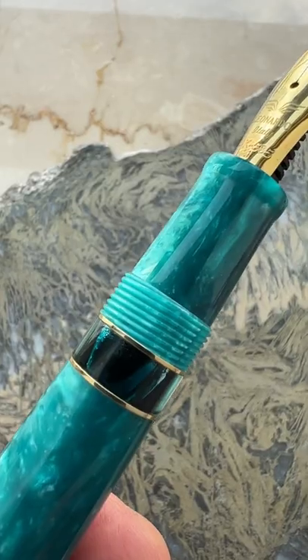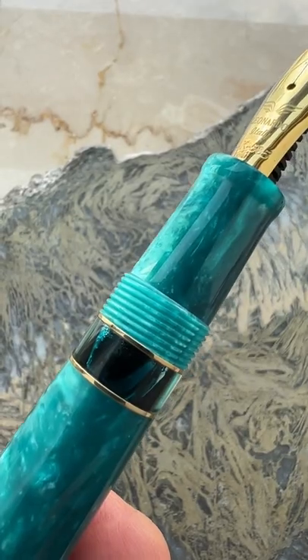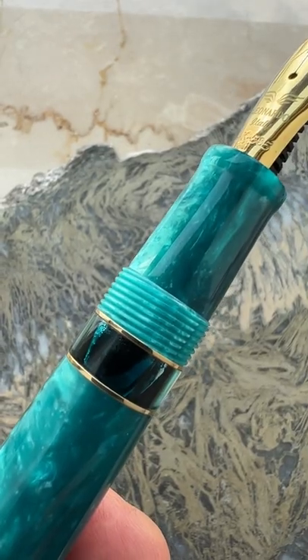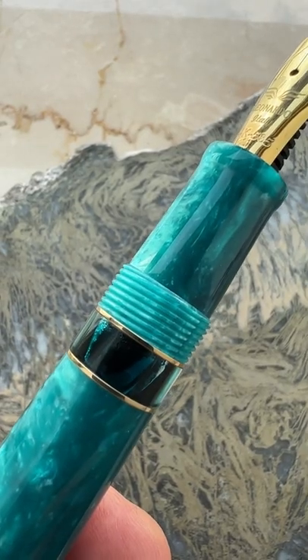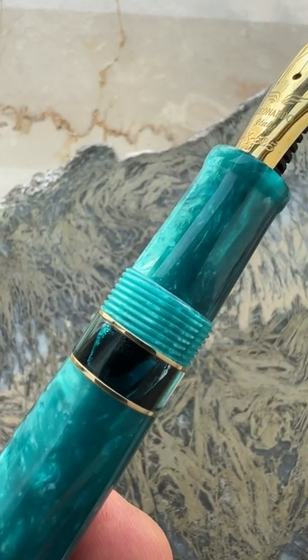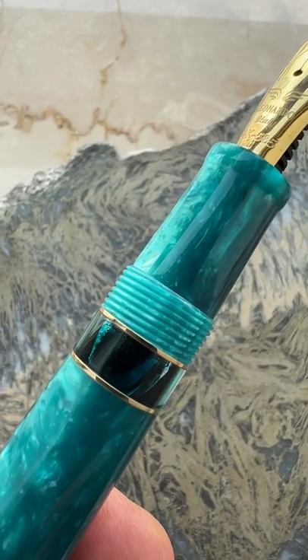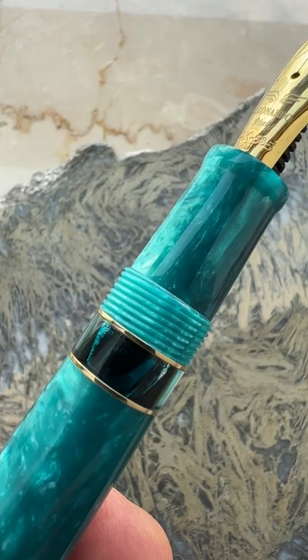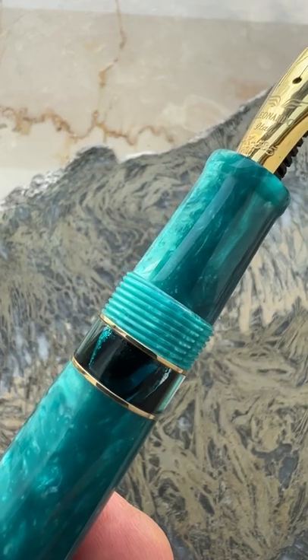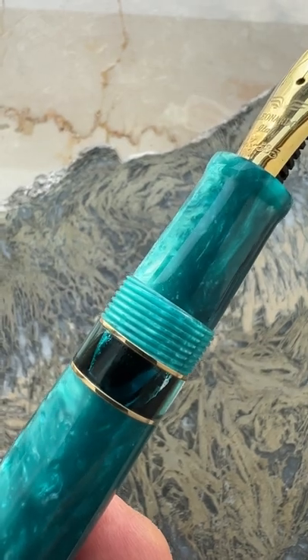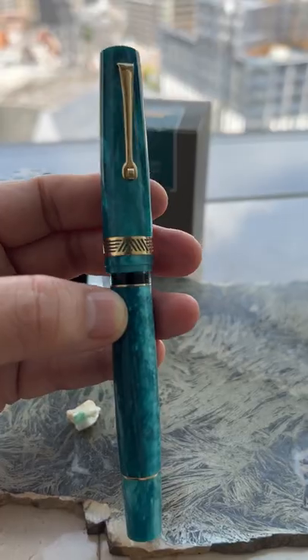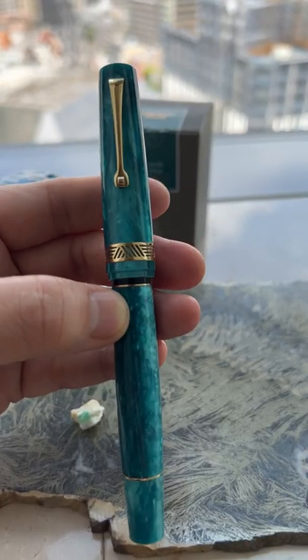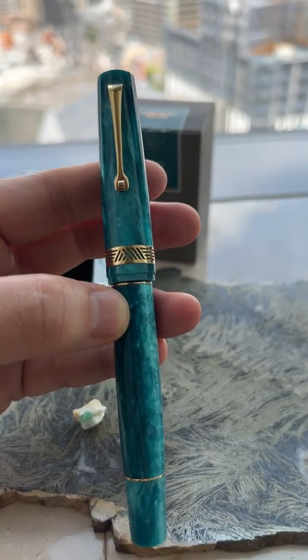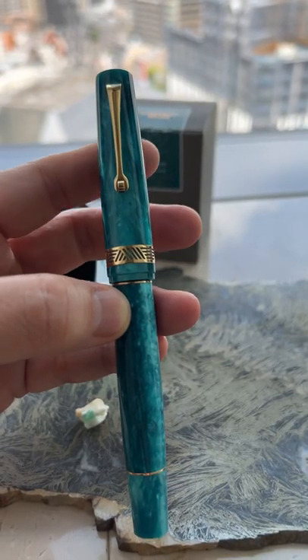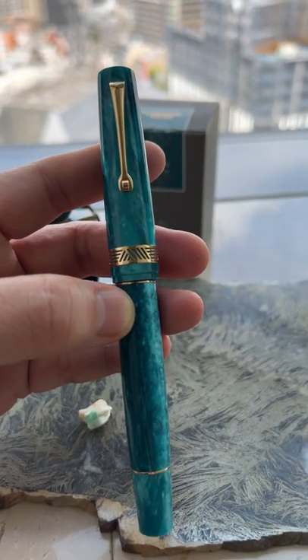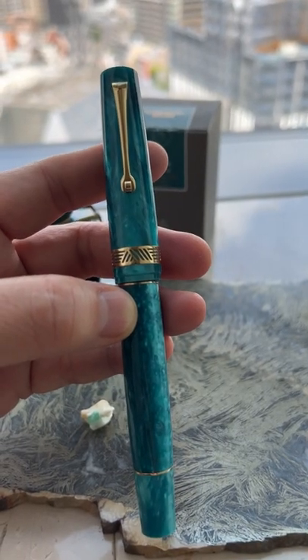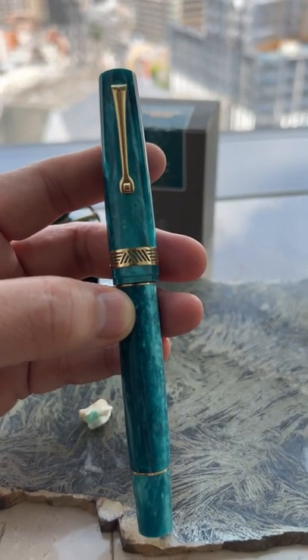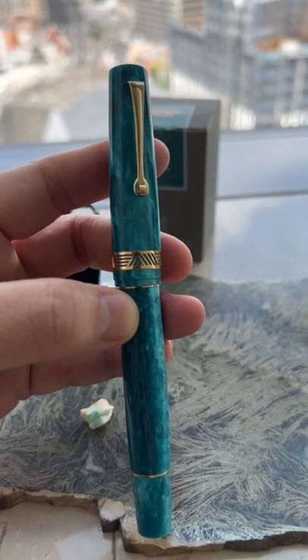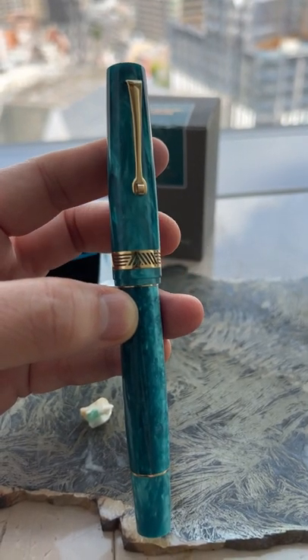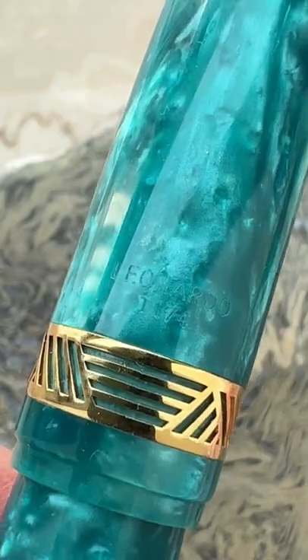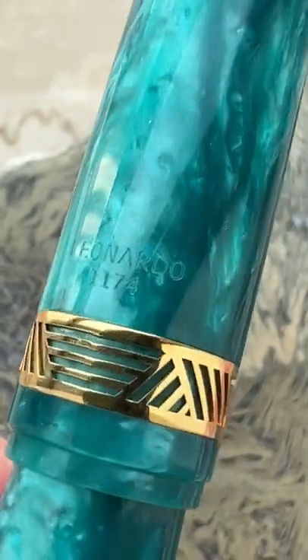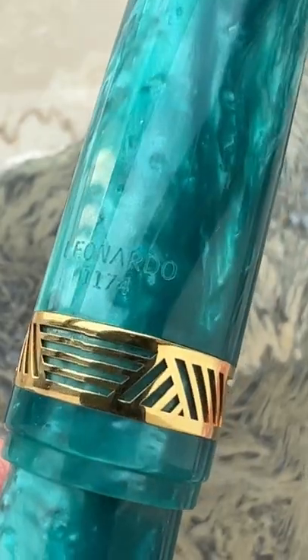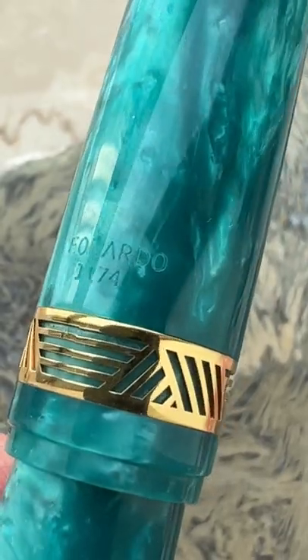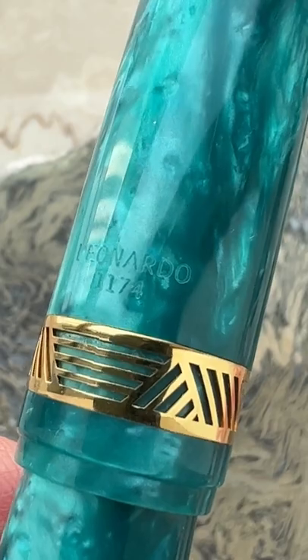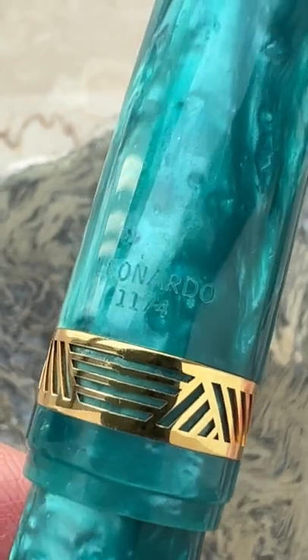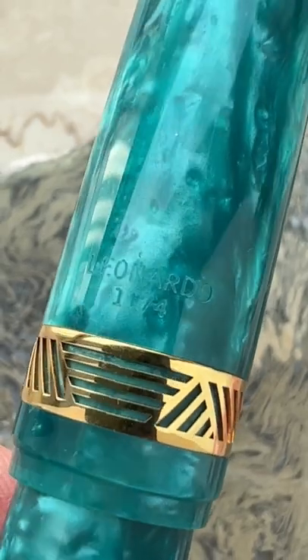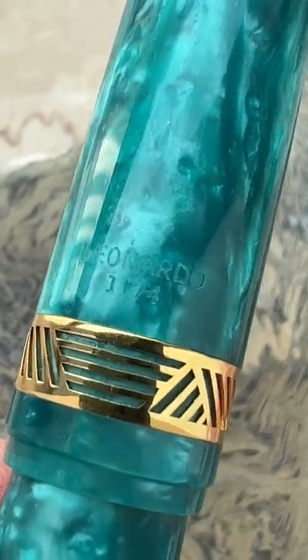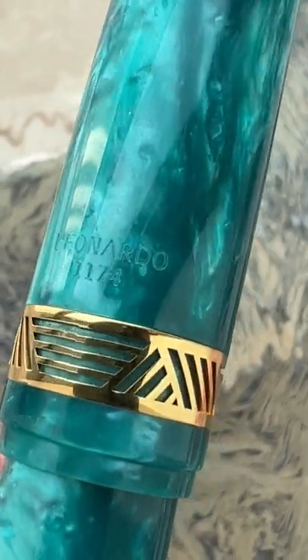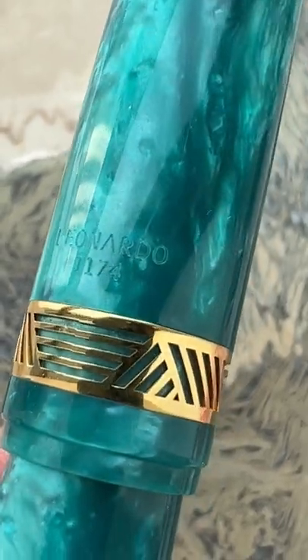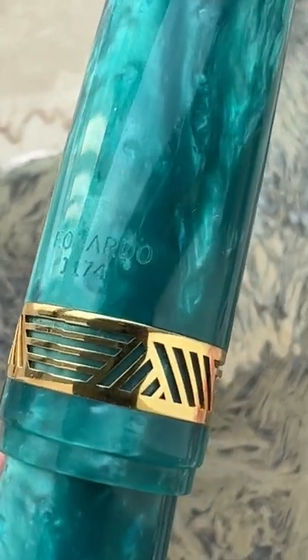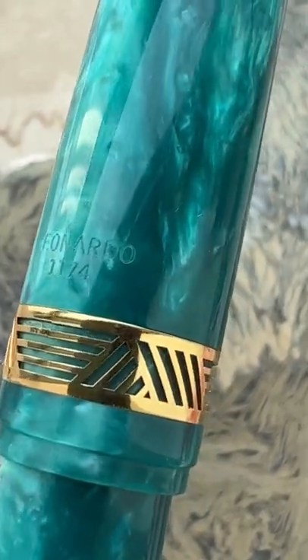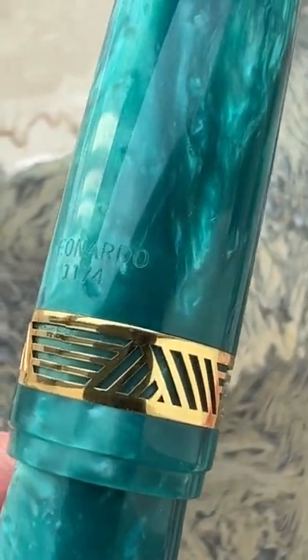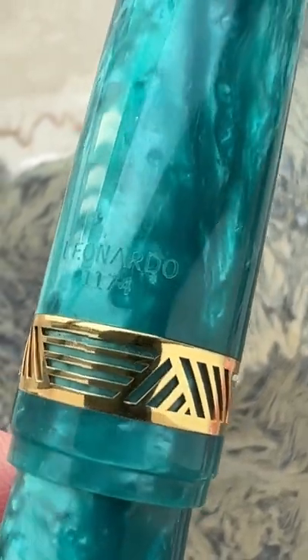It has a sizable ink window that is covered by the cap. It says Leonardo here, and it's numbered — this one is 1174.